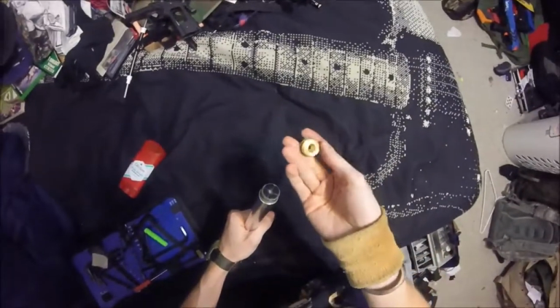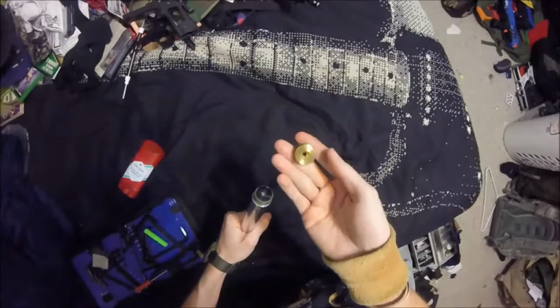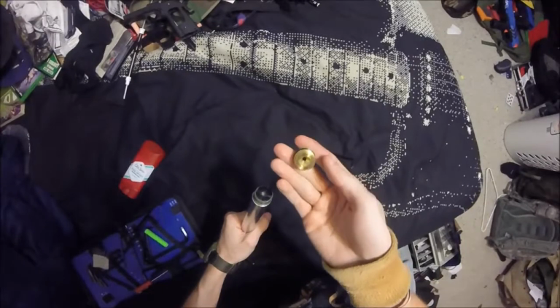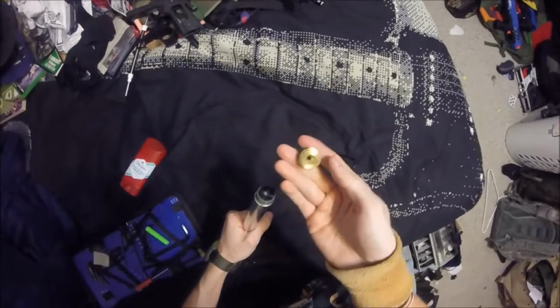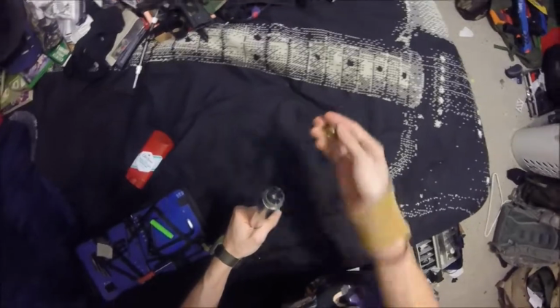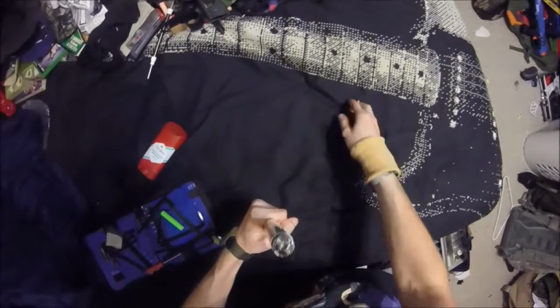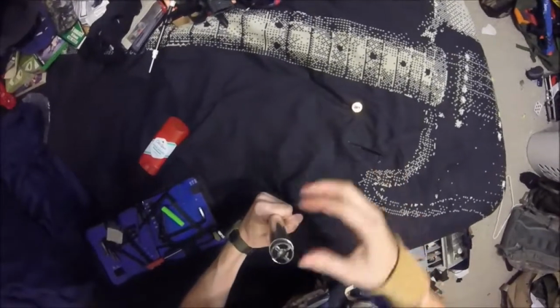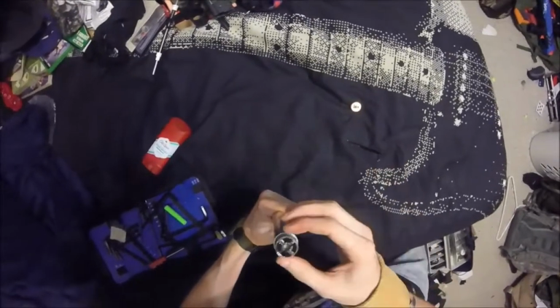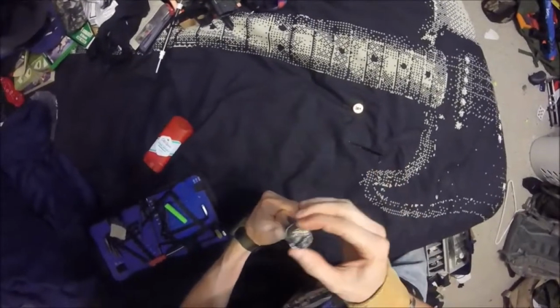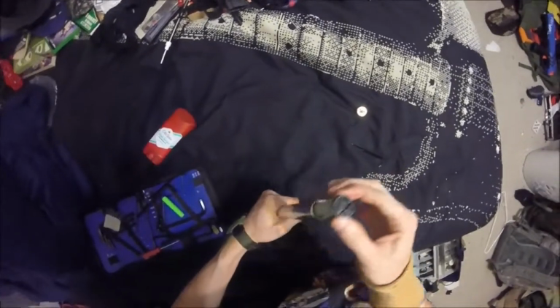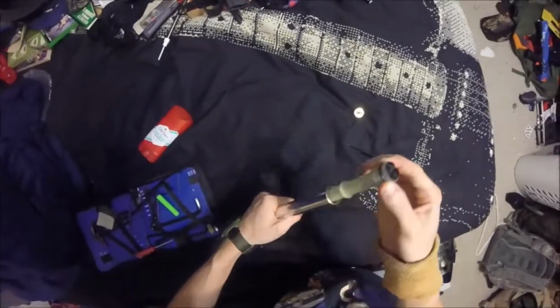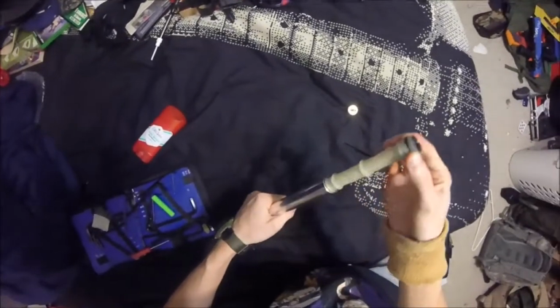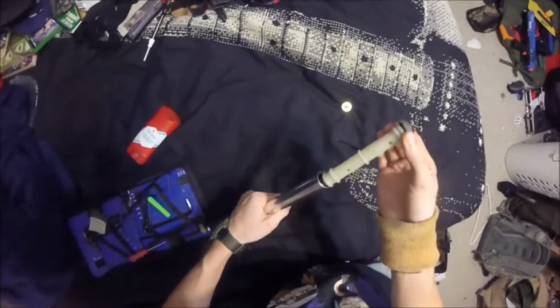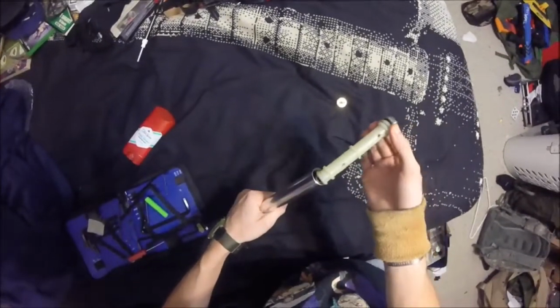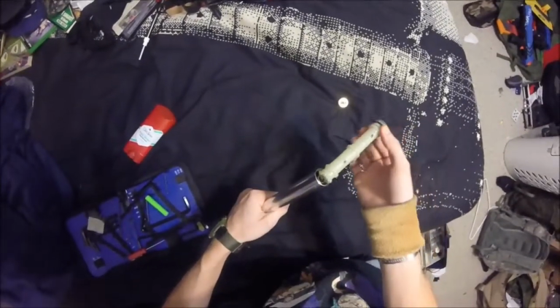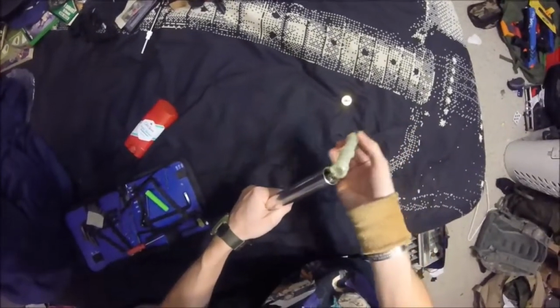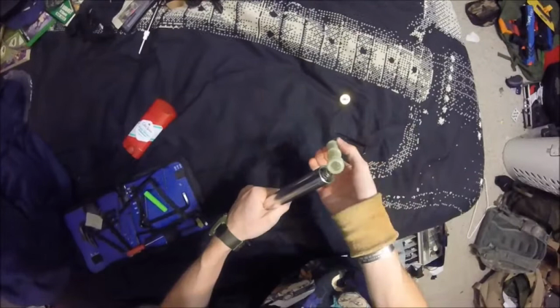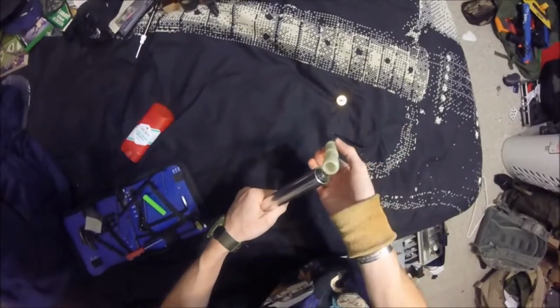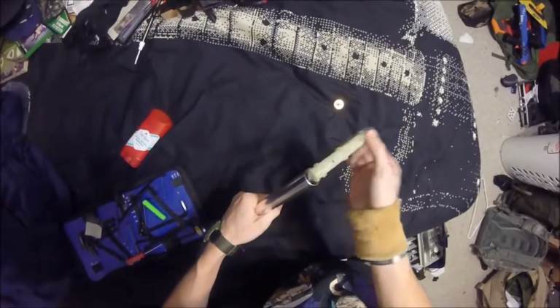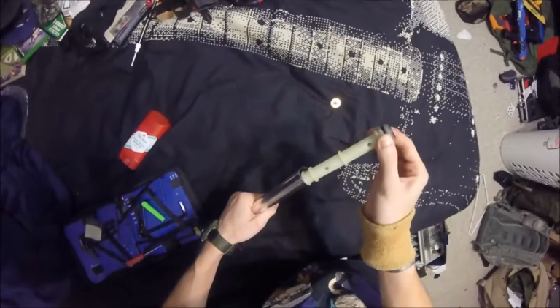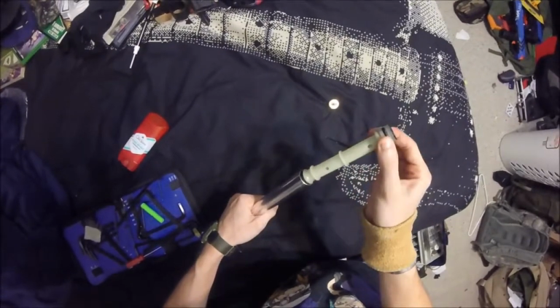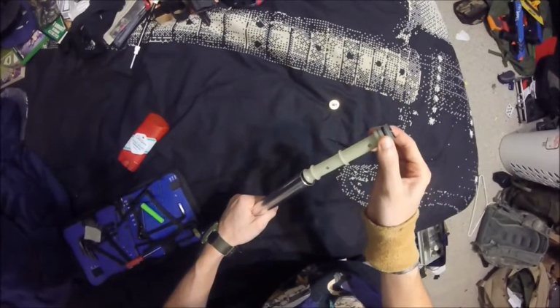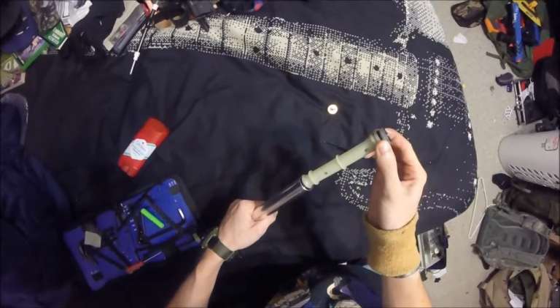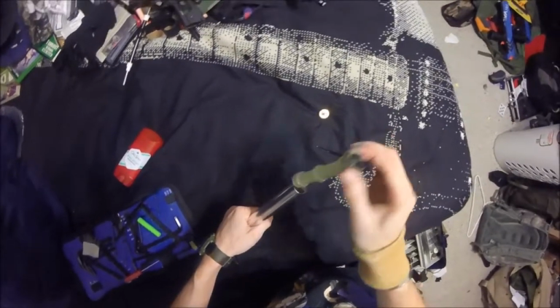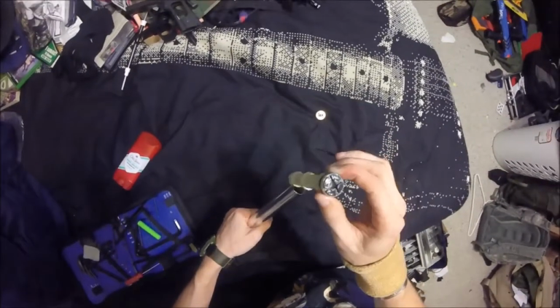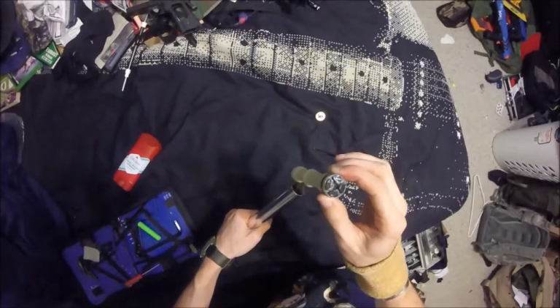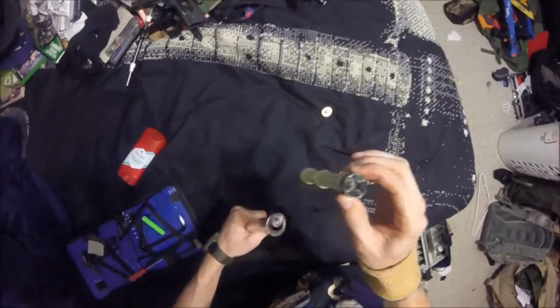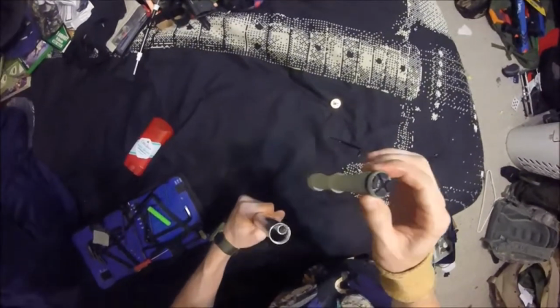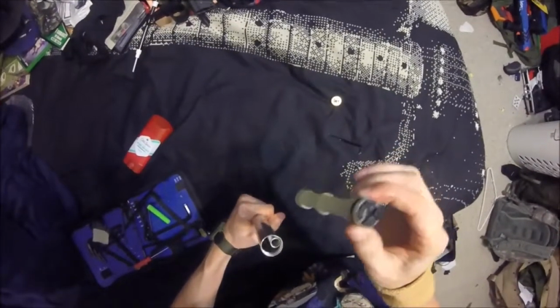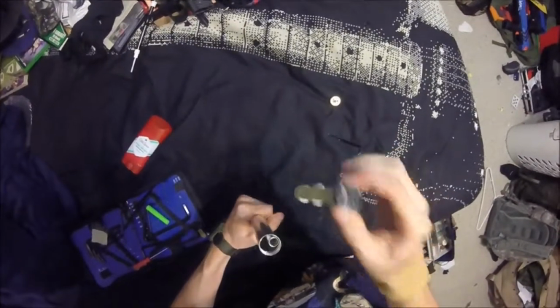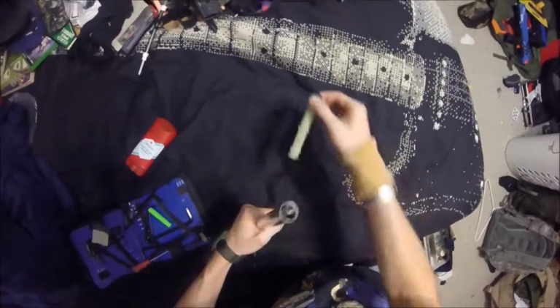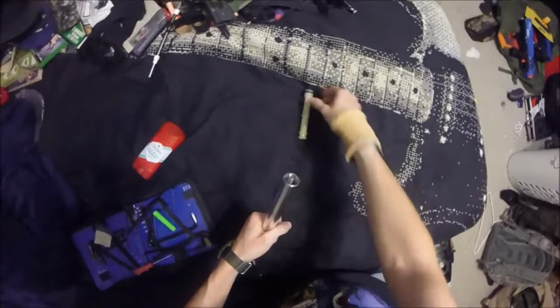That's actually a really nice nozzle, I'm not going to lie. This part I'm not so happy about. There's a lot of air escaping right there, so I'm probably going to put some plumbing tape around that.